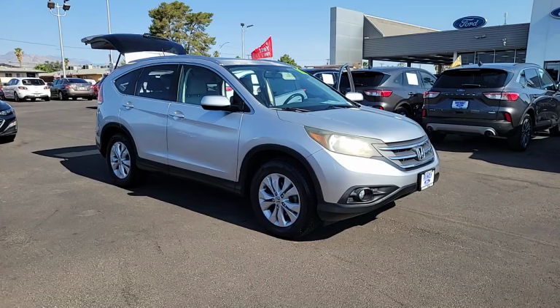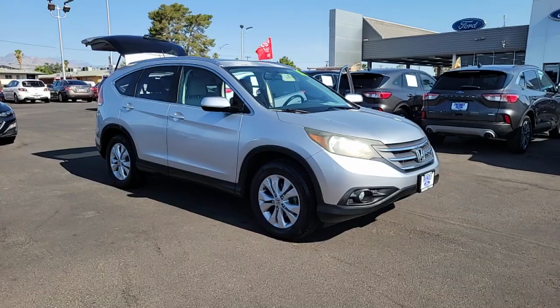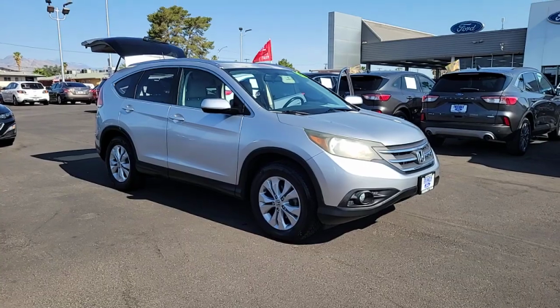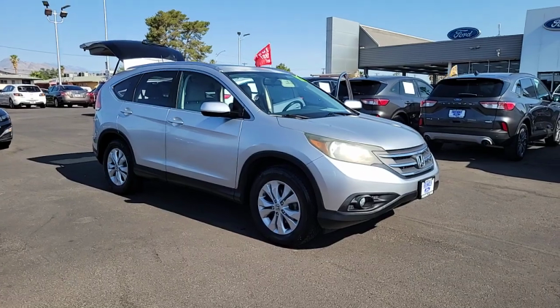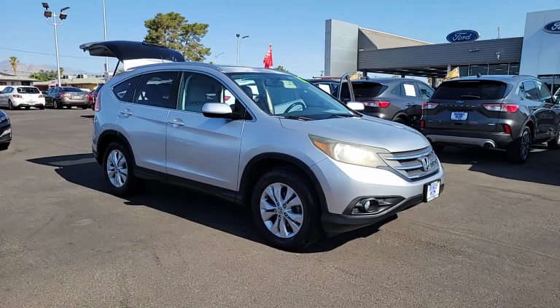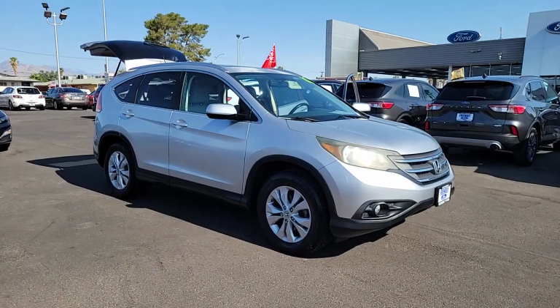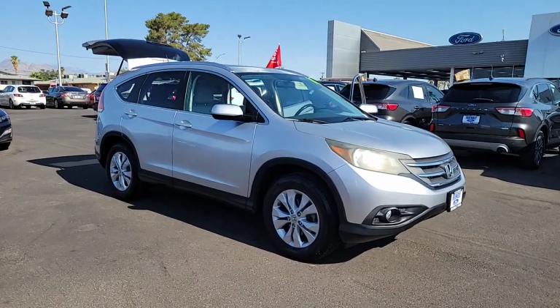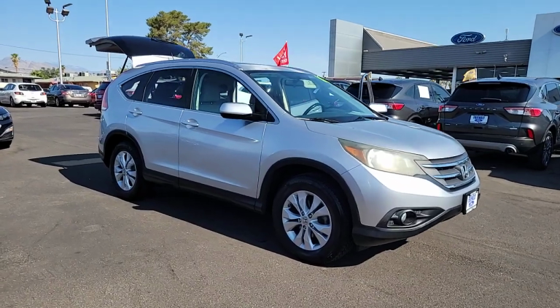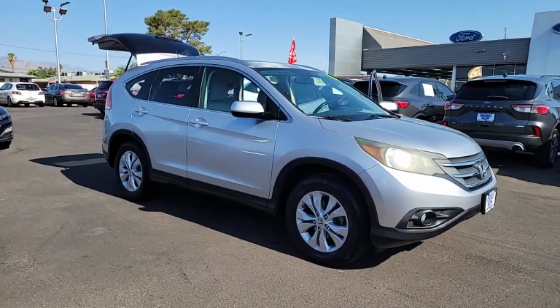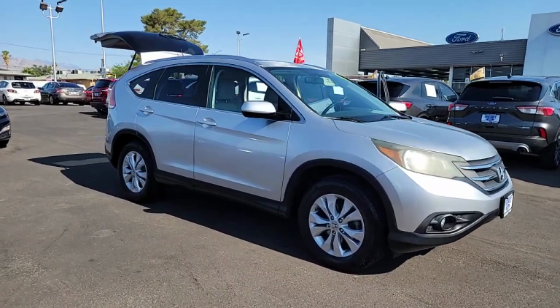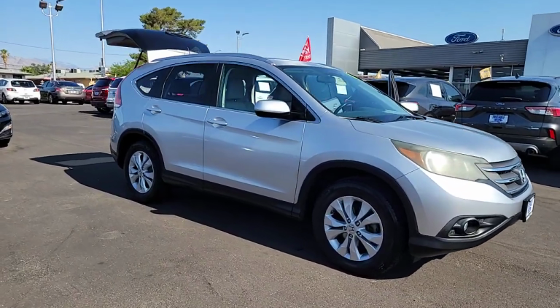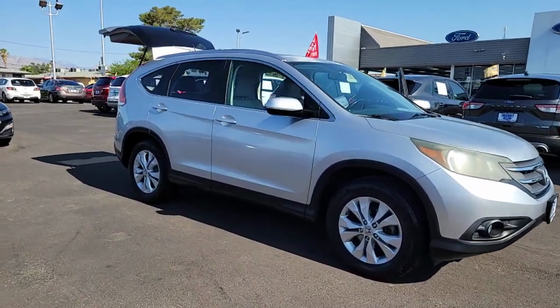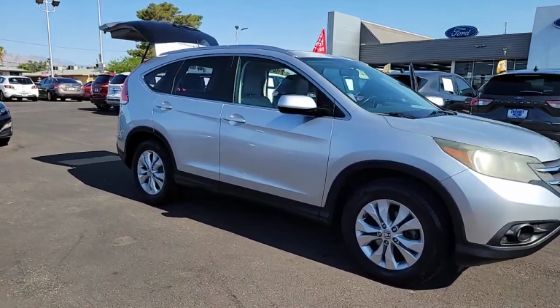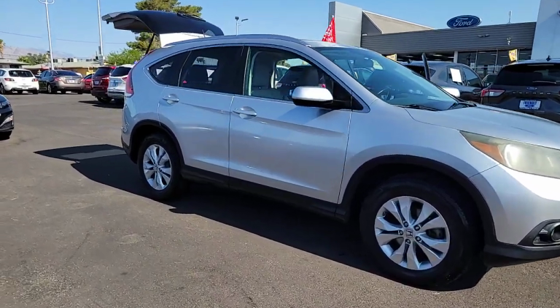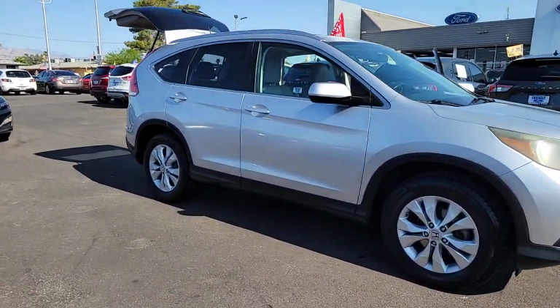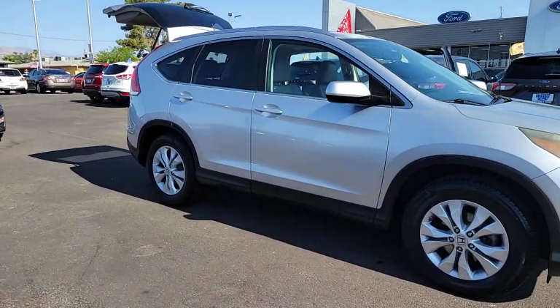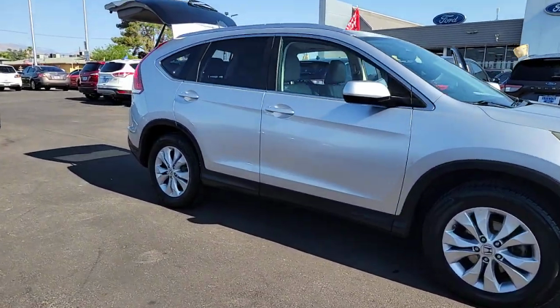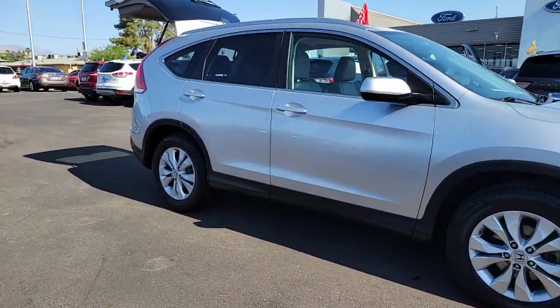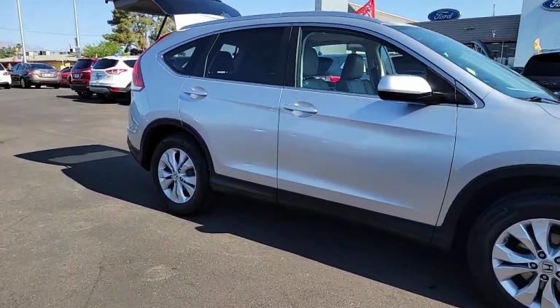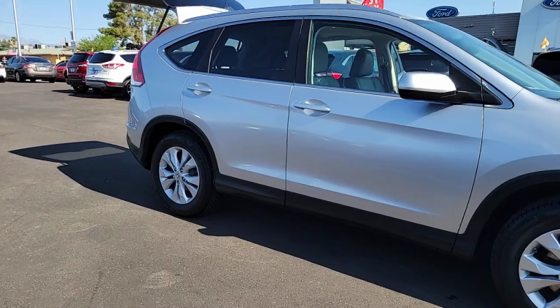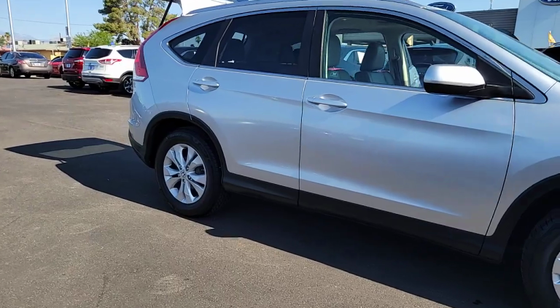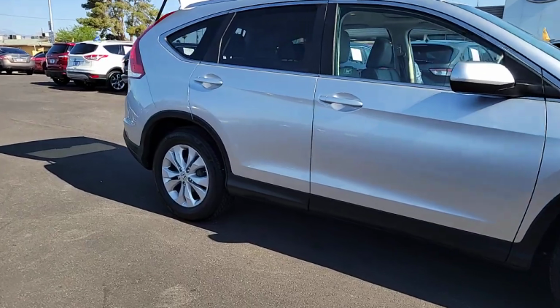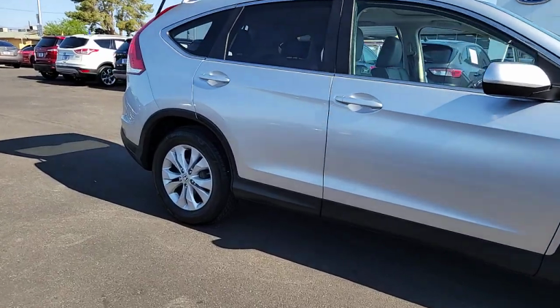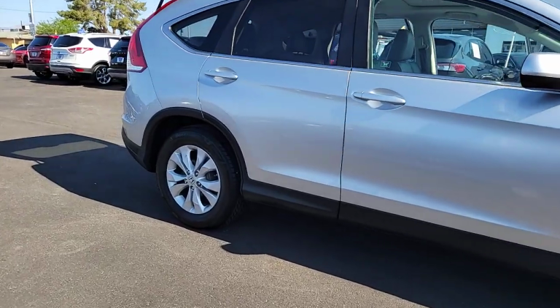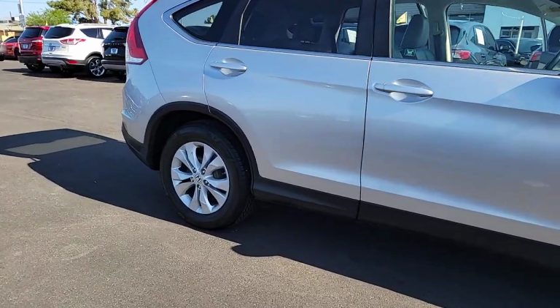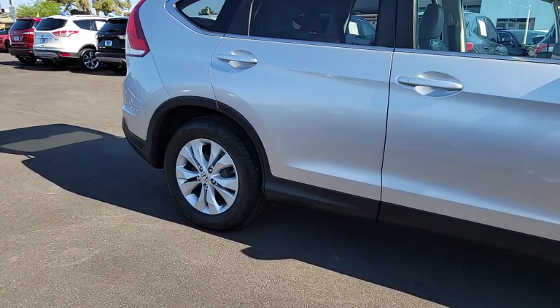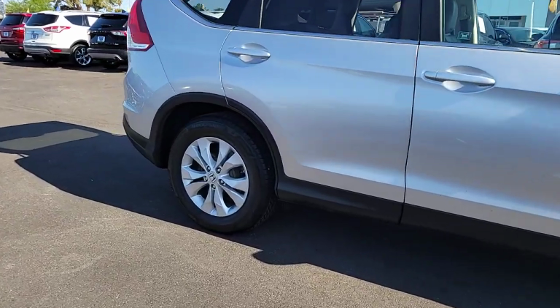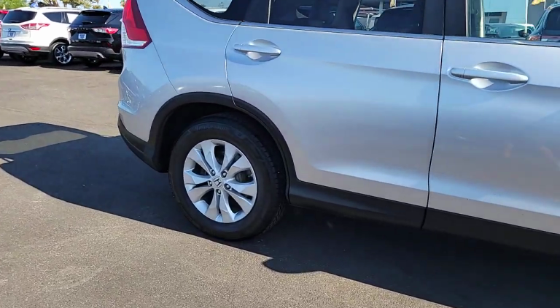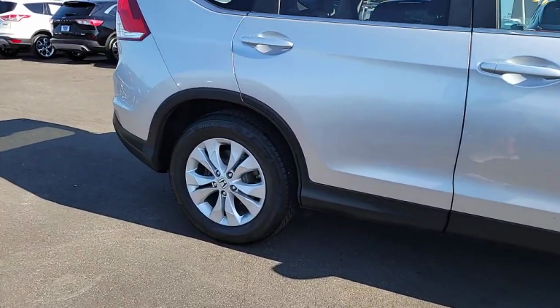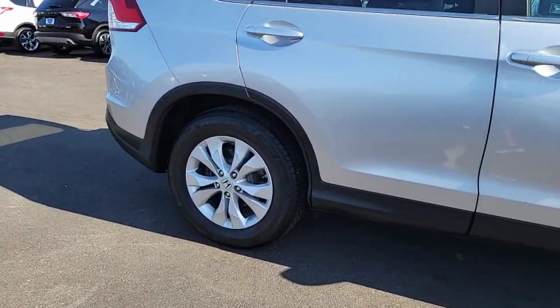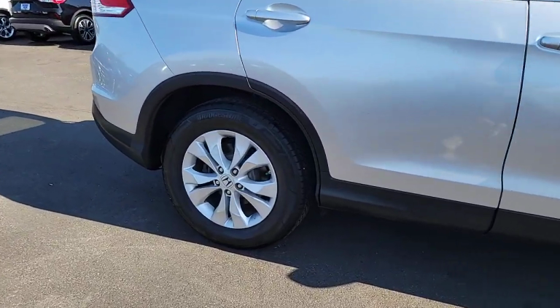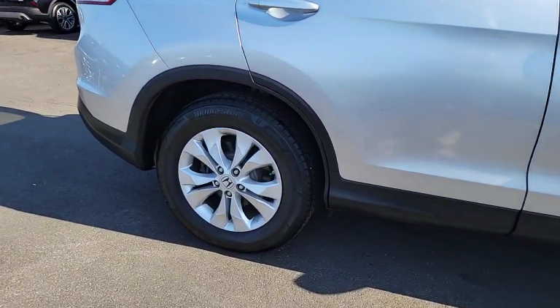Enjoy the view of this 2012 Honda CR-V. With less than 100,000 miles on the odometer, this vehicle provides excellent value.